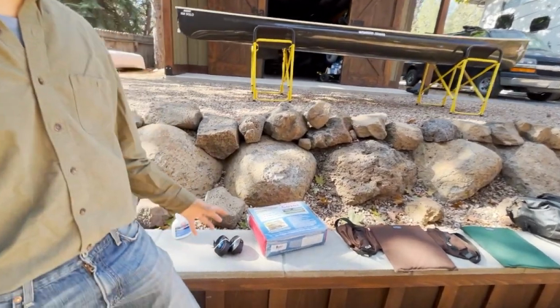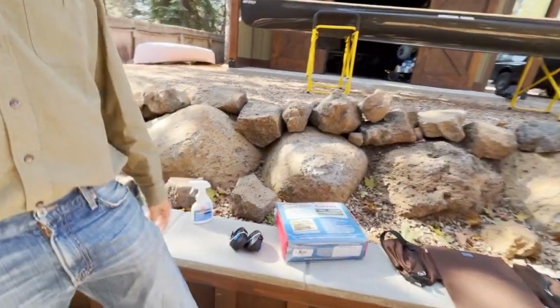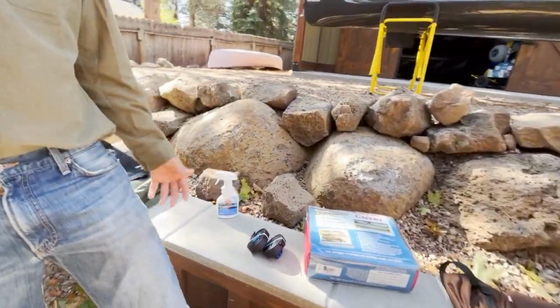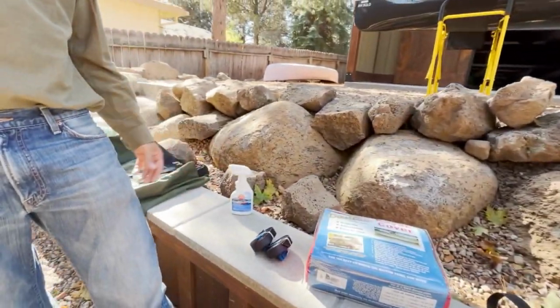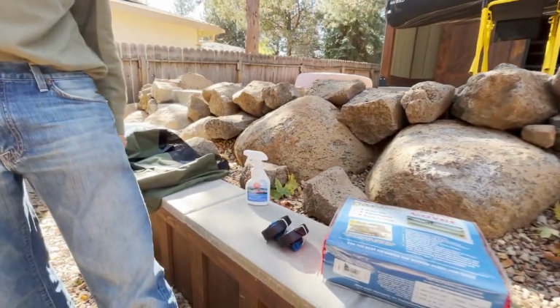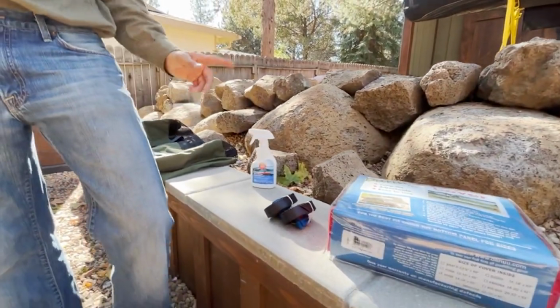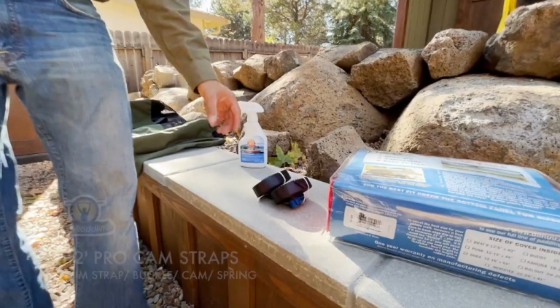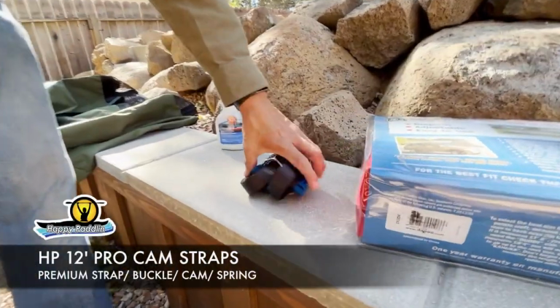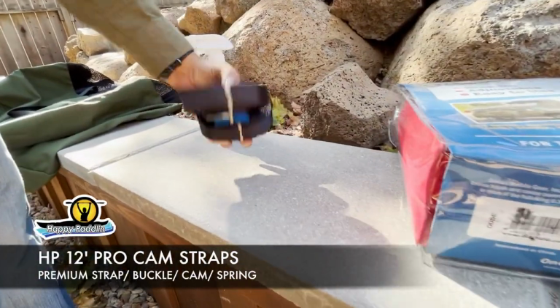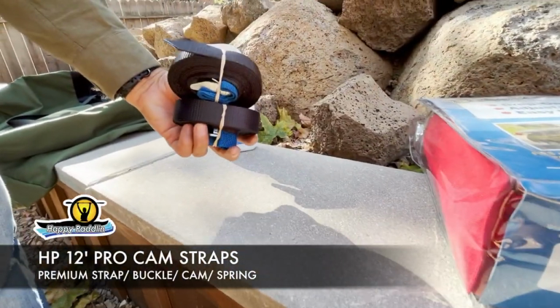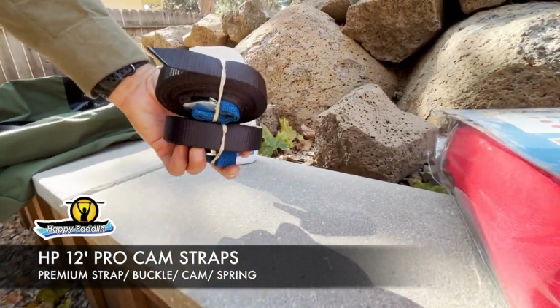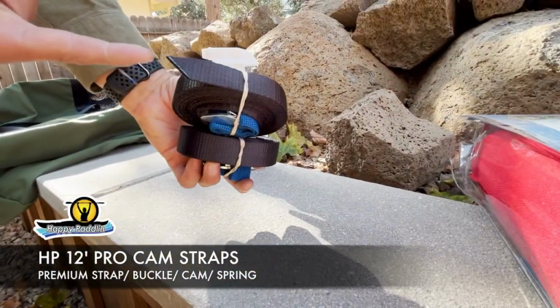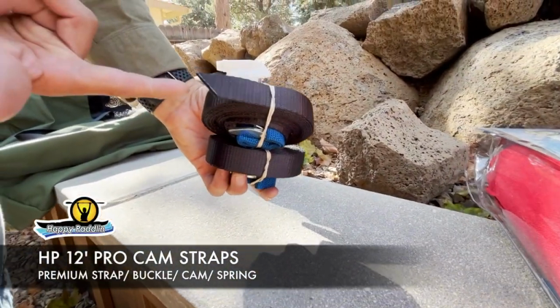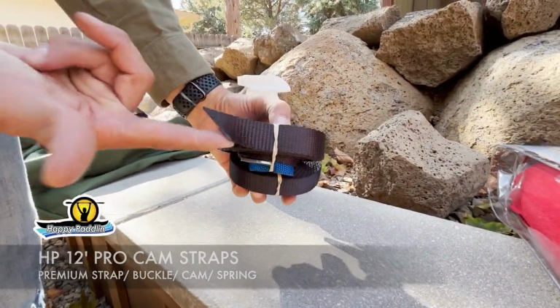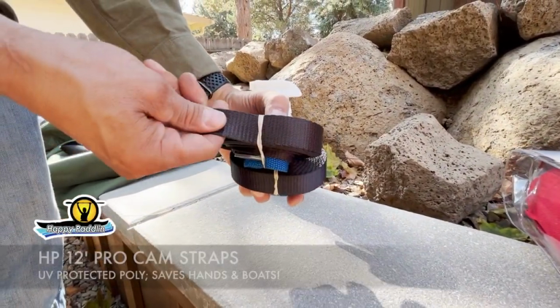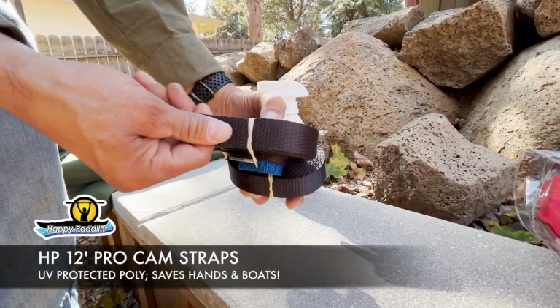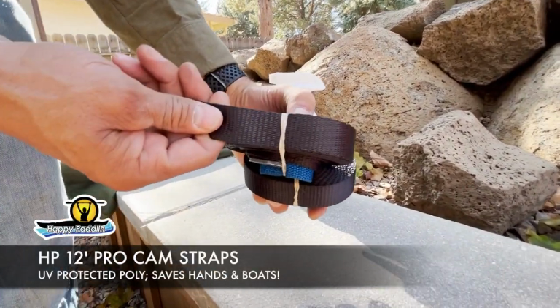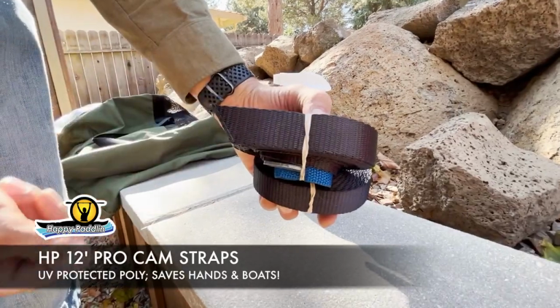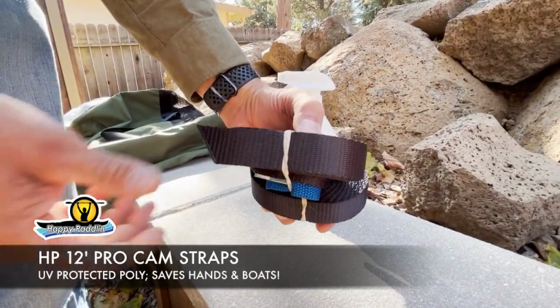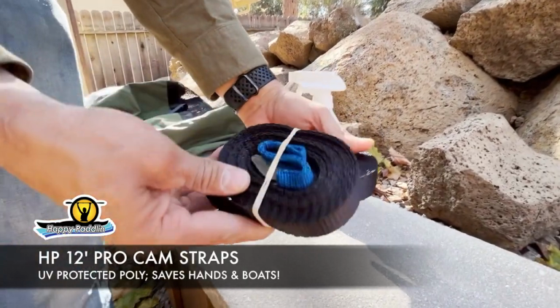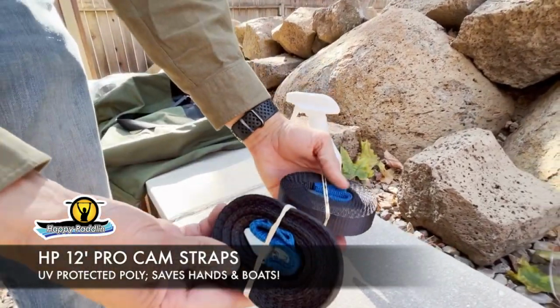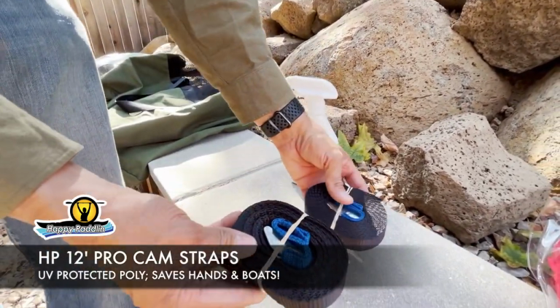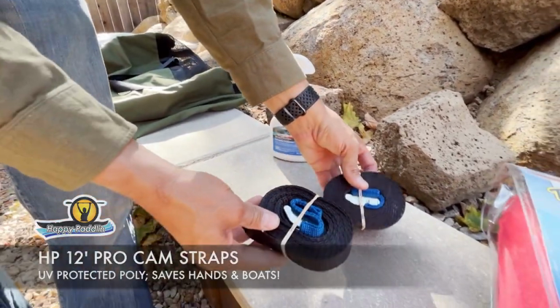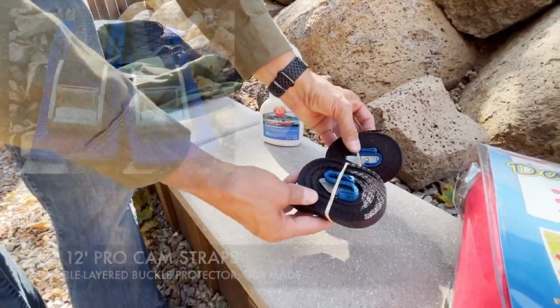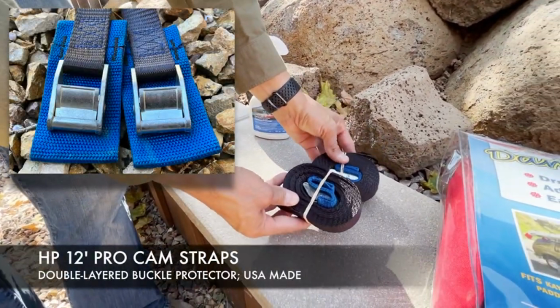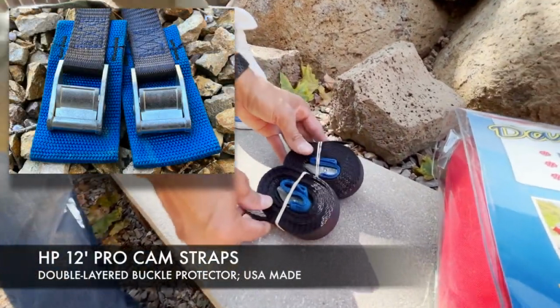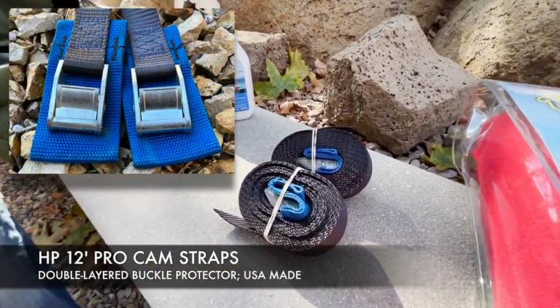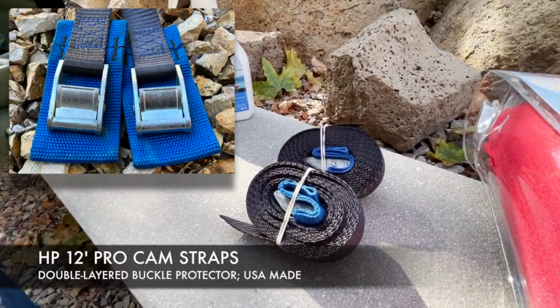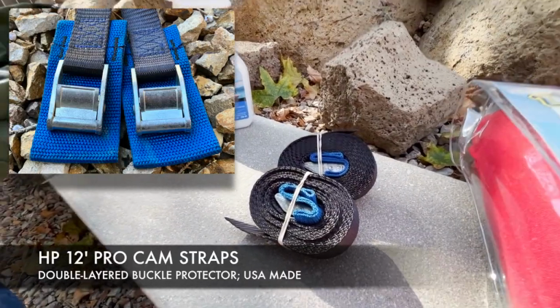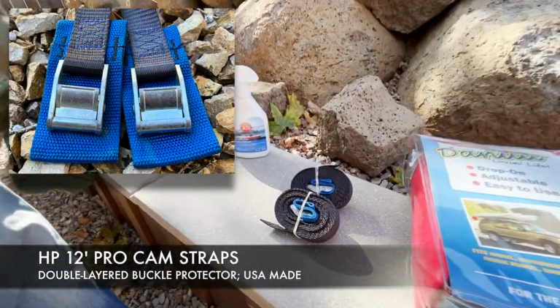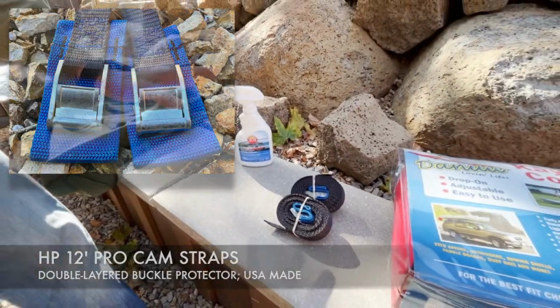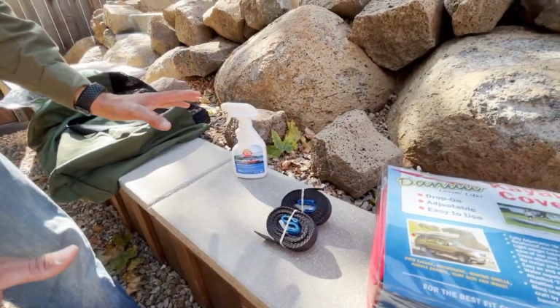The first is to have a good set of straps. We have the Happy Paddling Pro strap — it's polyester, much softer on the hands, holds up better in the sun, and is stronger with a buckle protector, which is key.